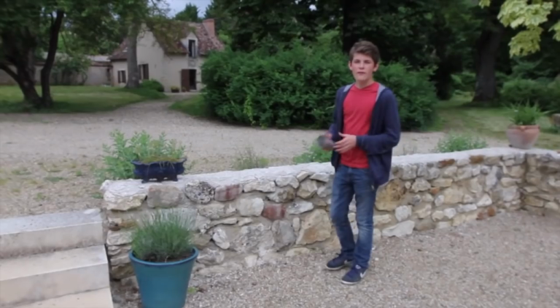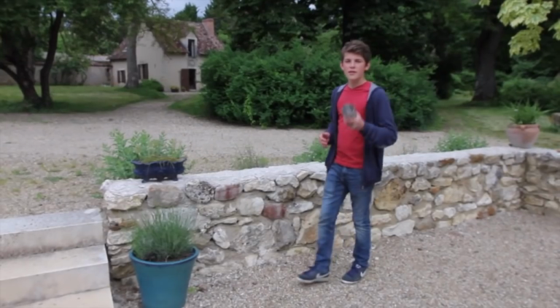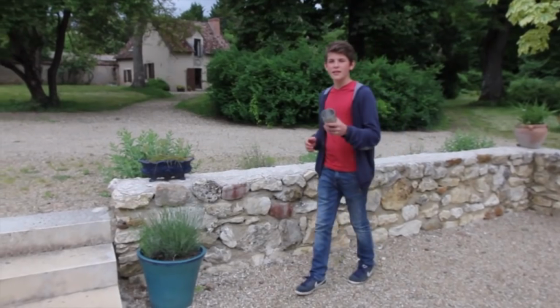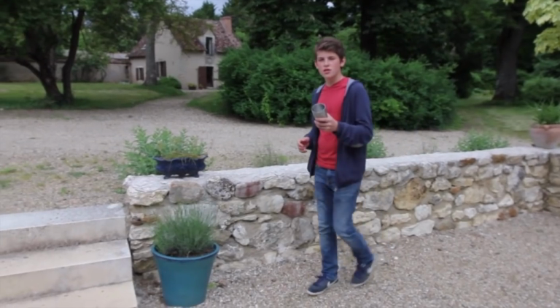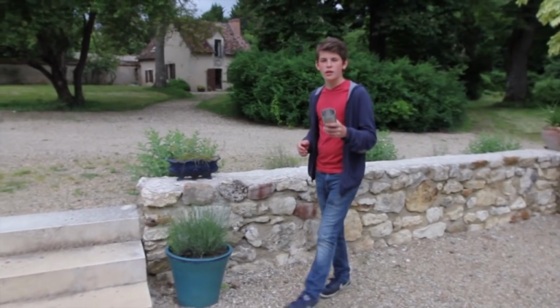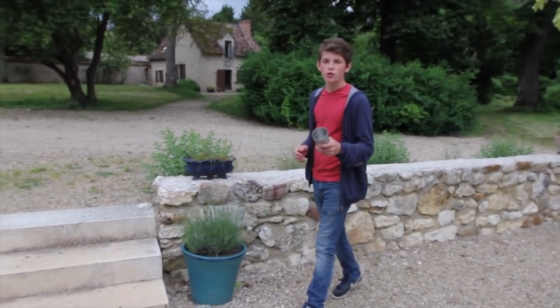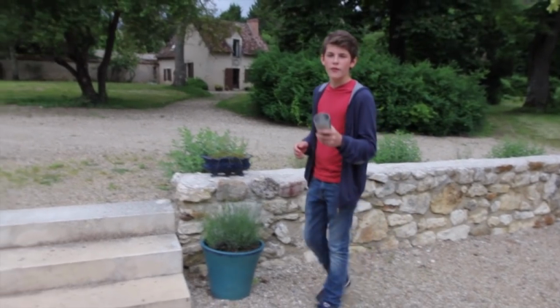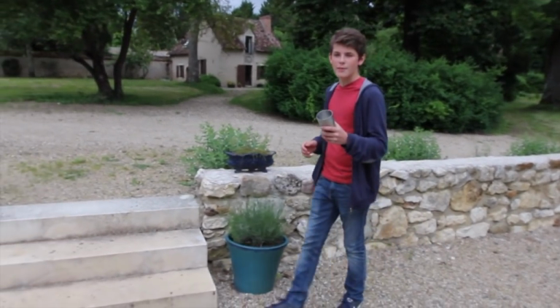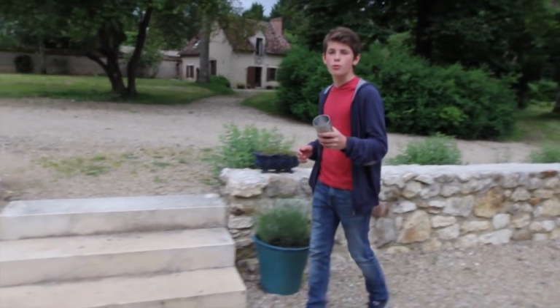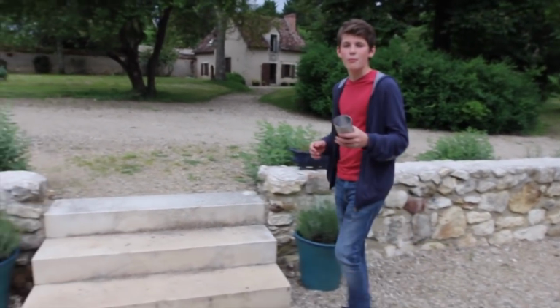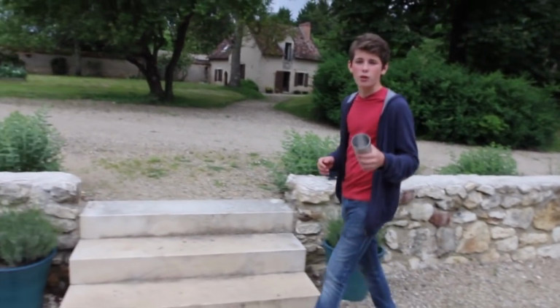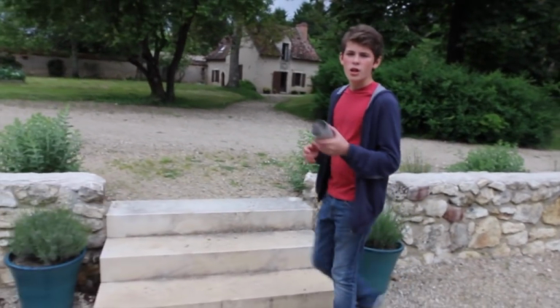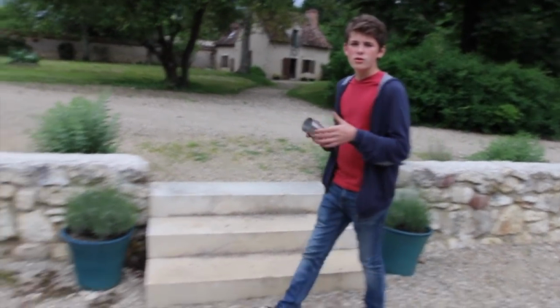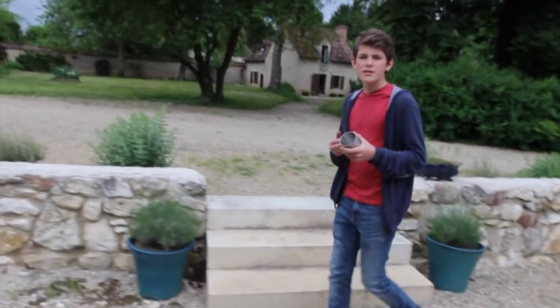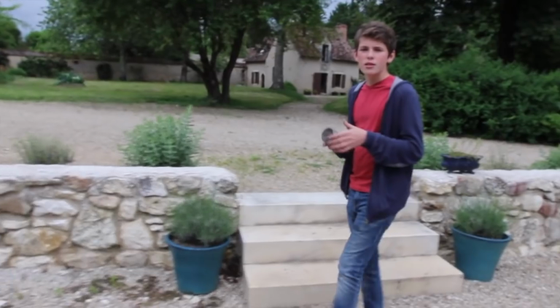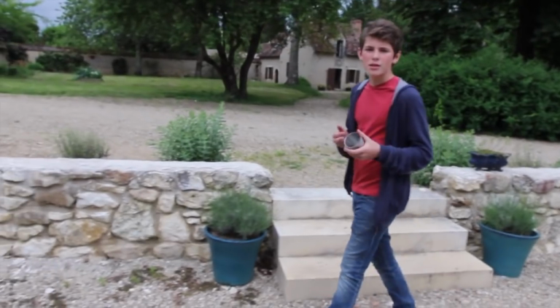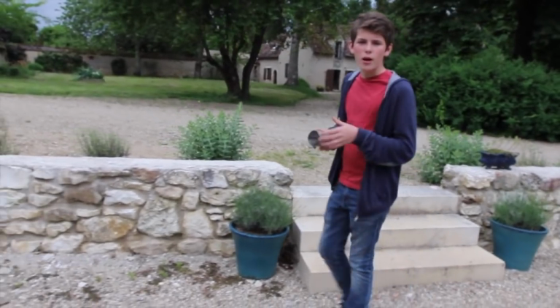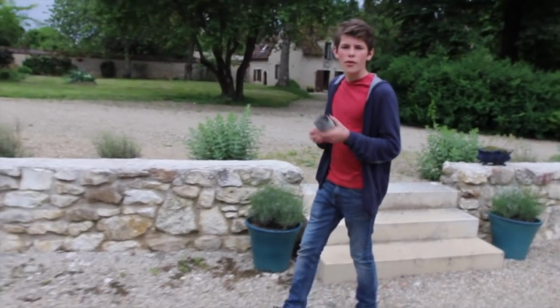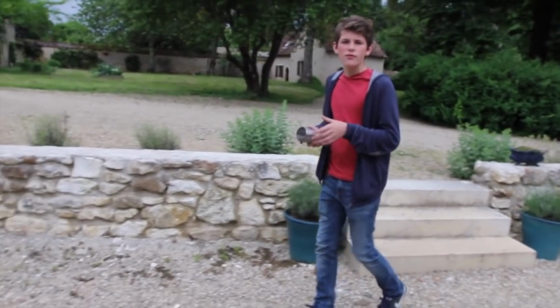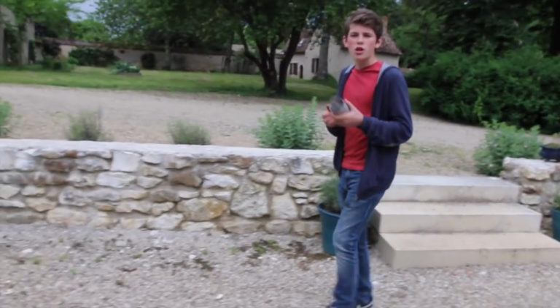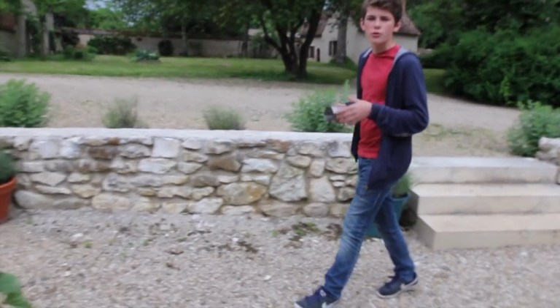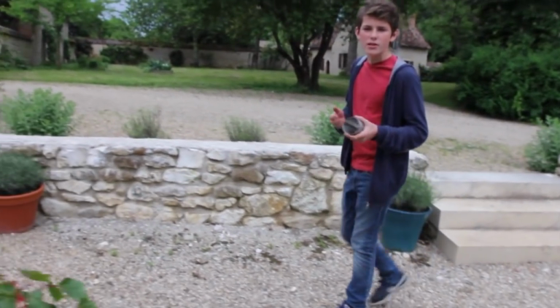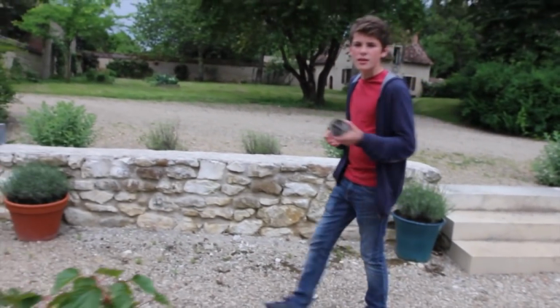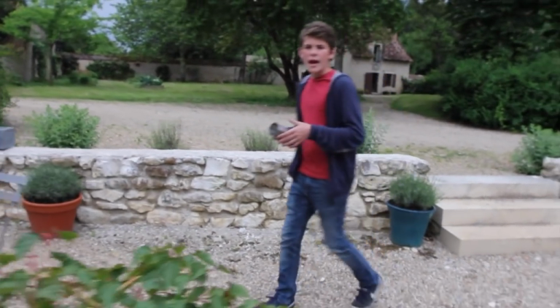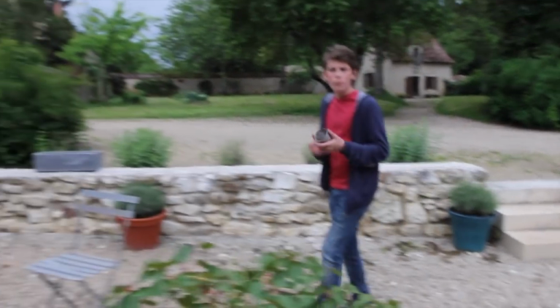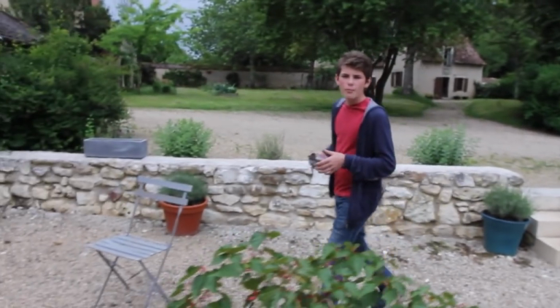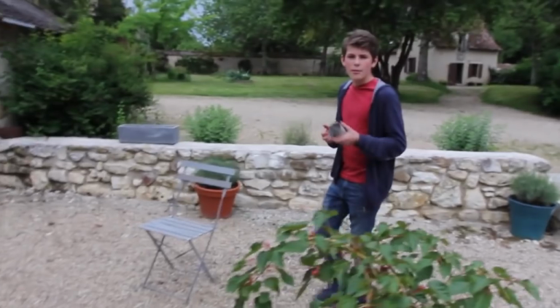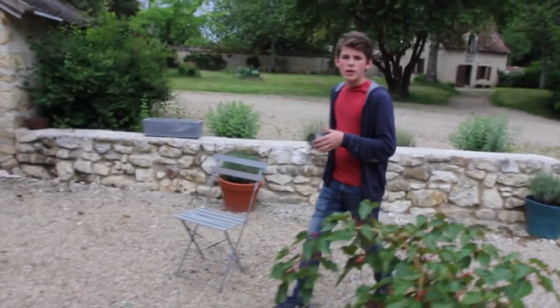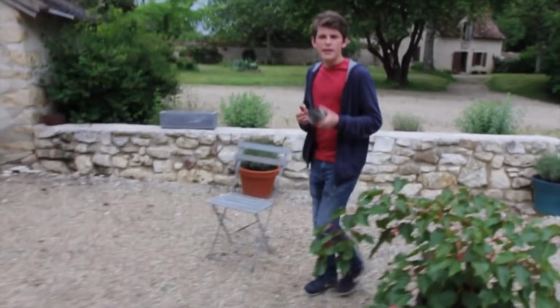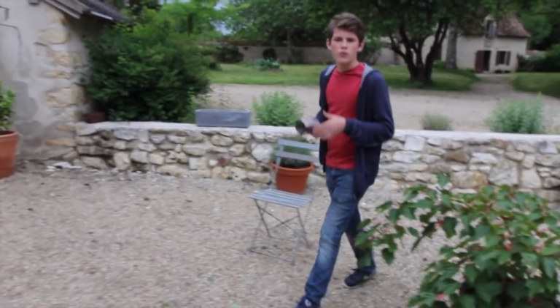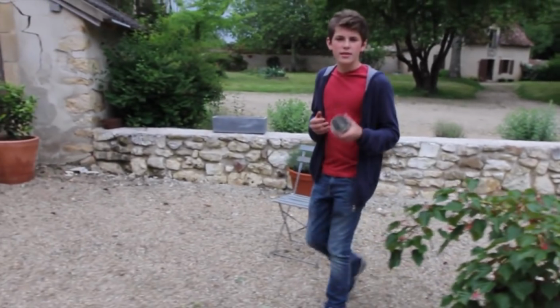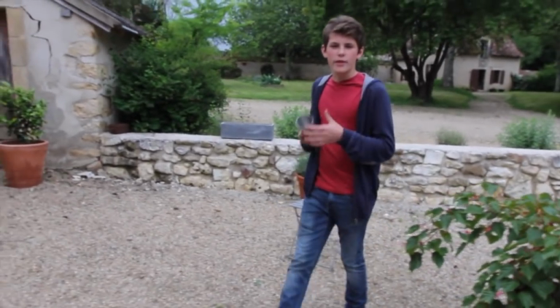I found this stainless steel shaker that will do perfectly as my crucible to melt my metal. Stainless steel melts at about 1,400 degrees Celsius, and aluminium melts at about 660 degrees.